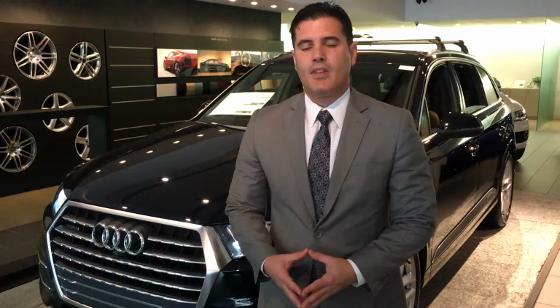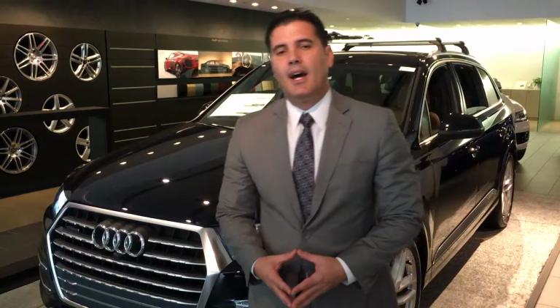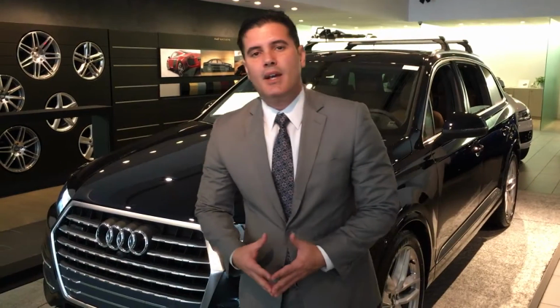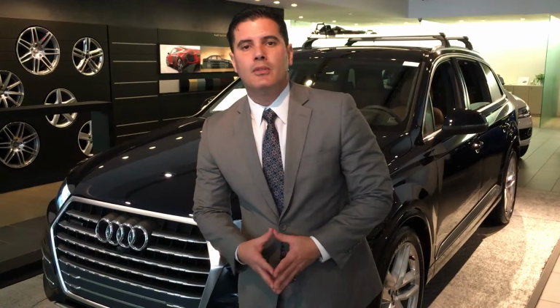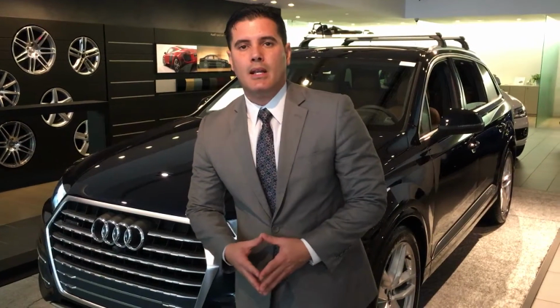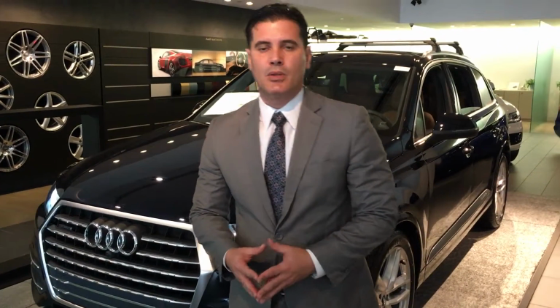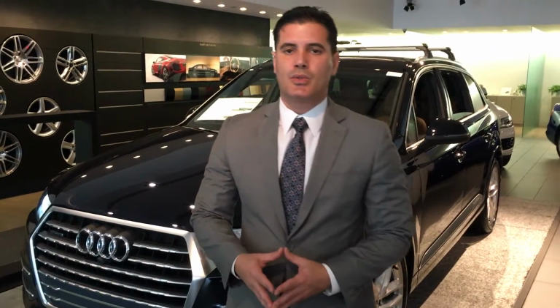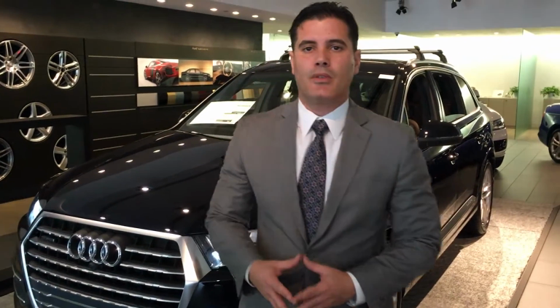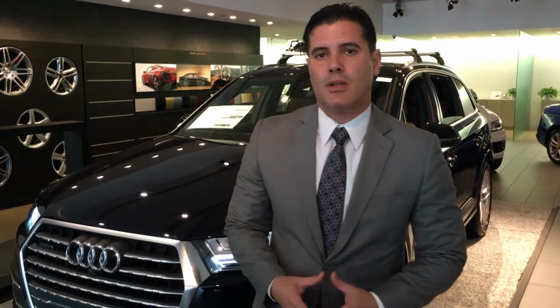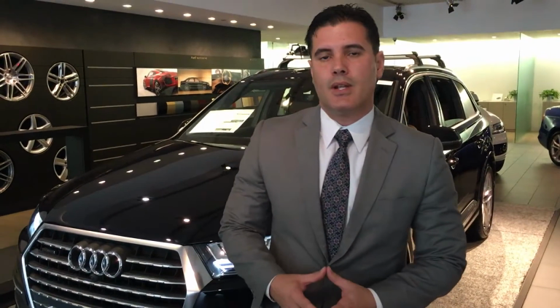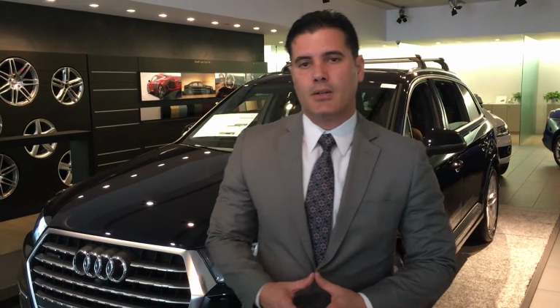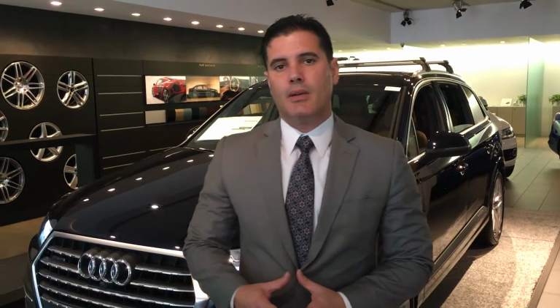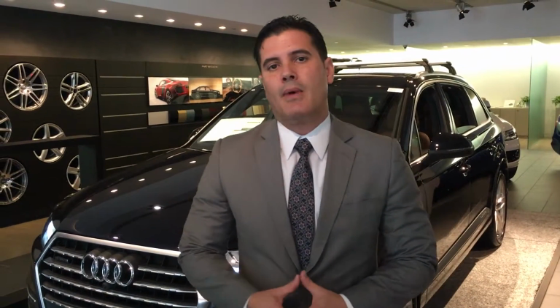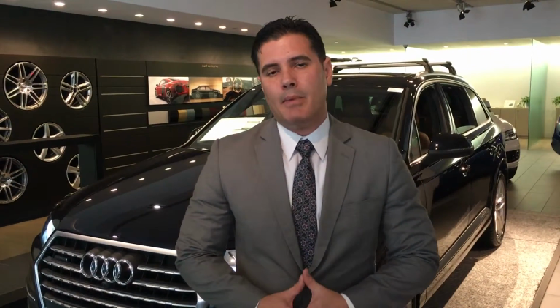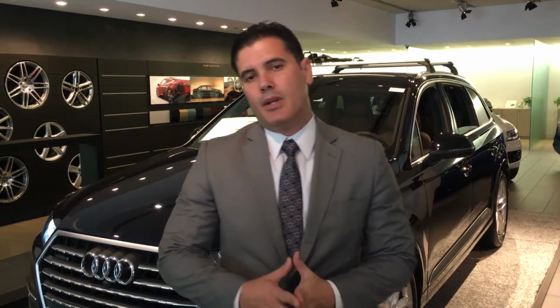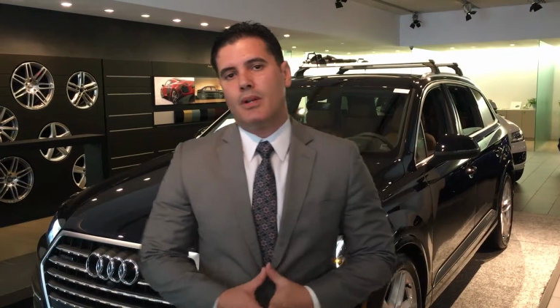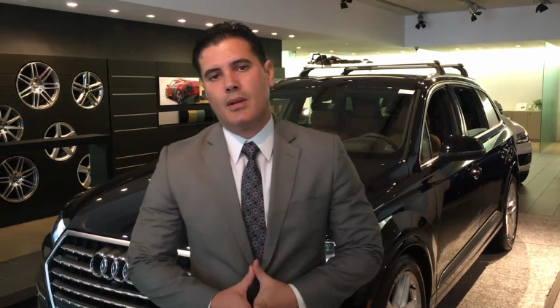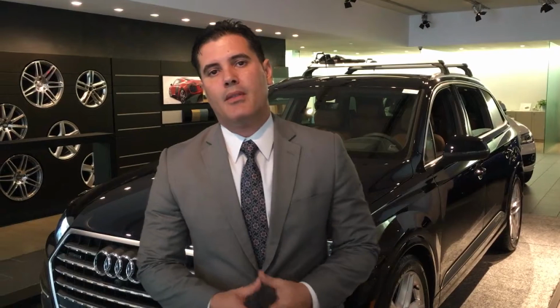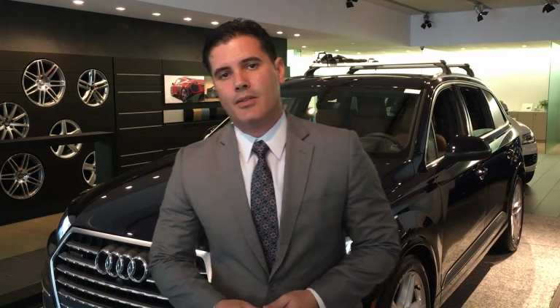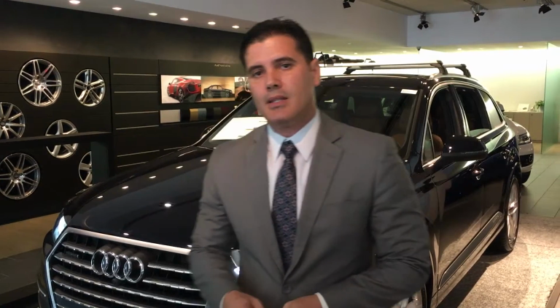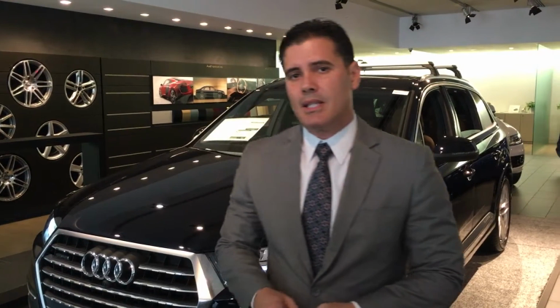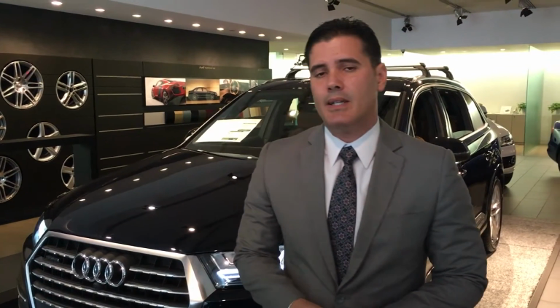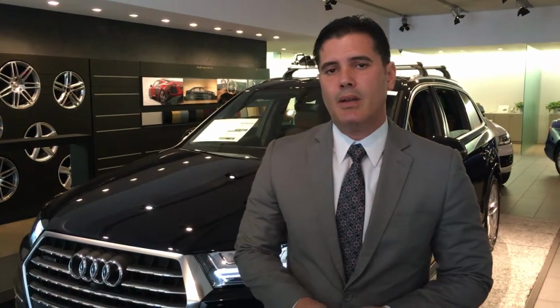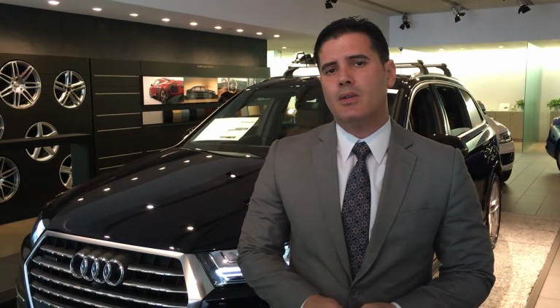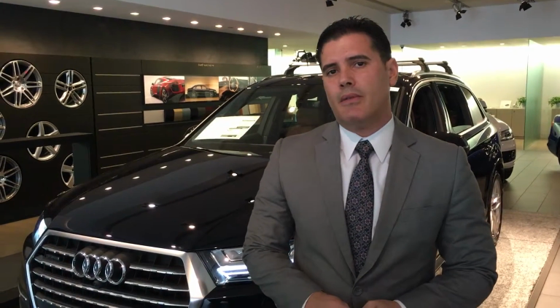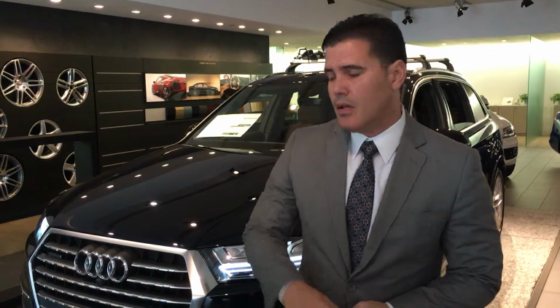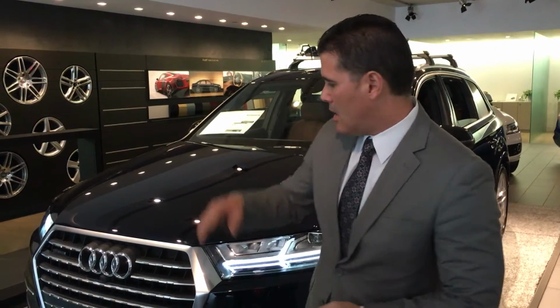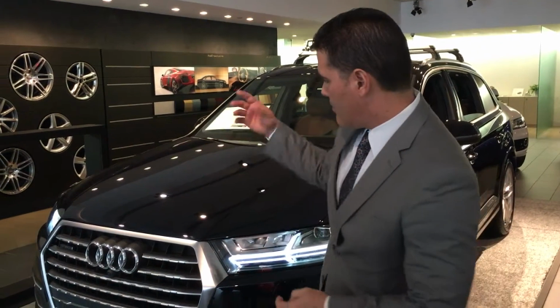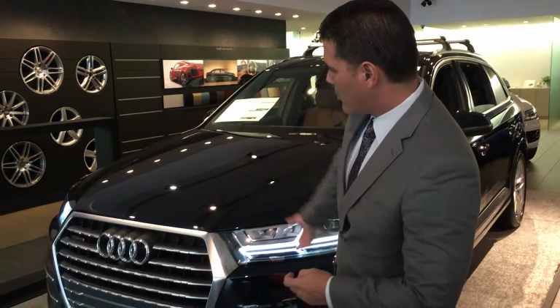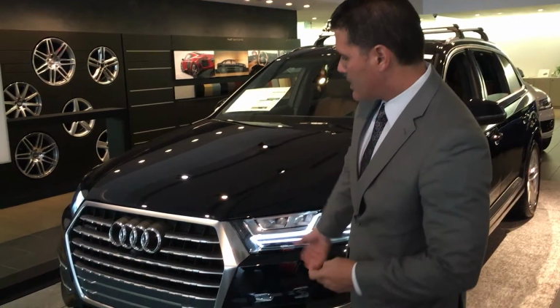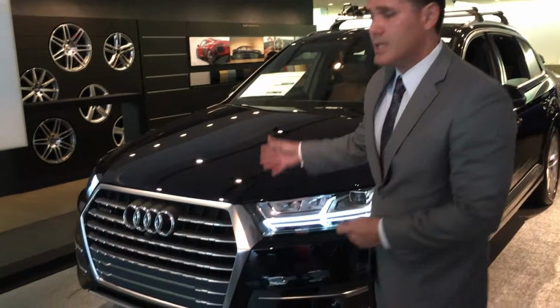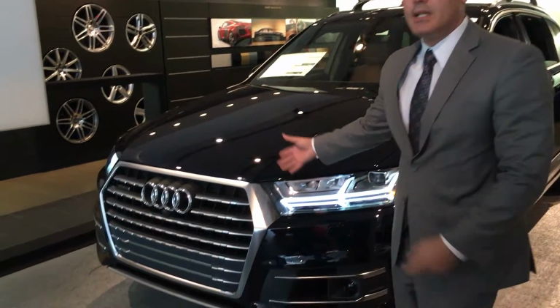Hi, good afternoon. My name is Louis Stuart from the Collection Audi Corregables, Miami. Today we're going to talk about the 2017 Audi Q7 performance in this case.